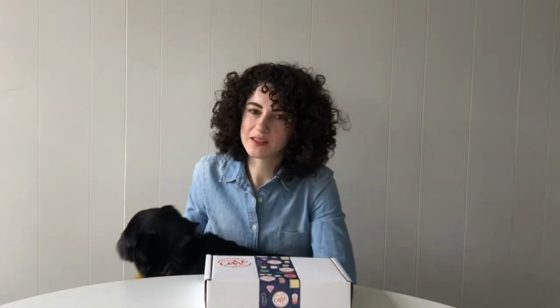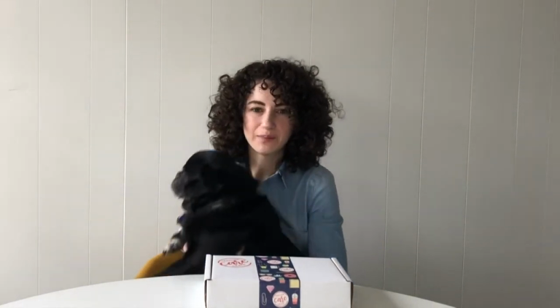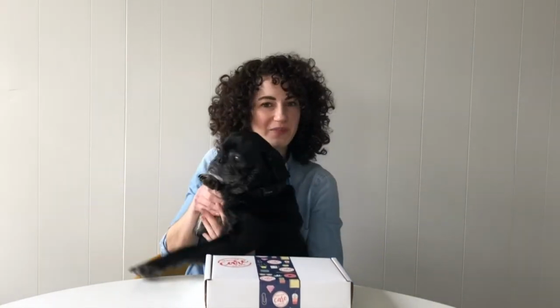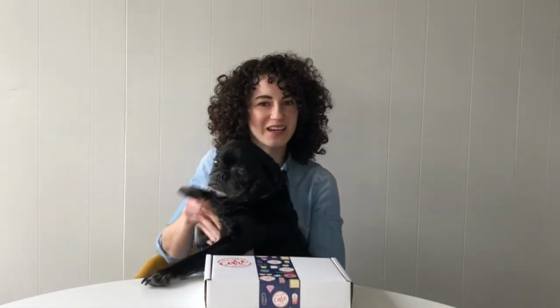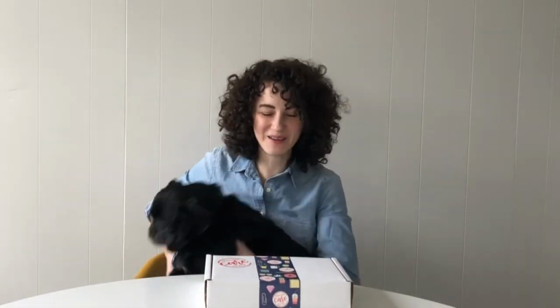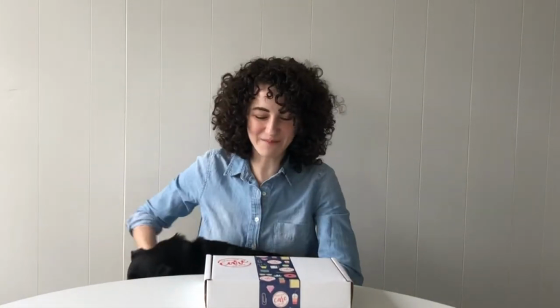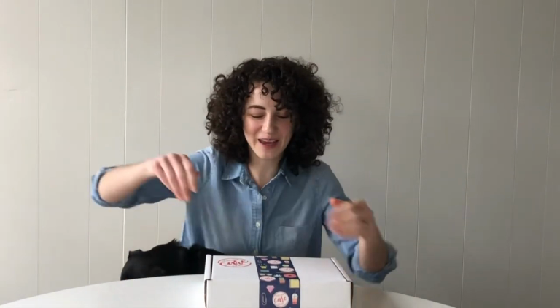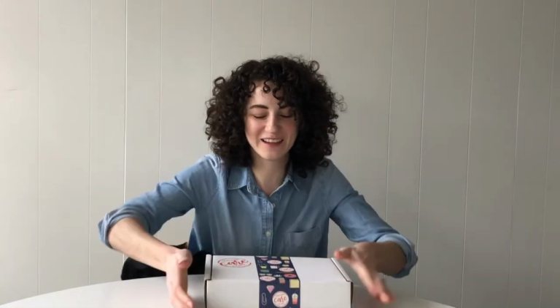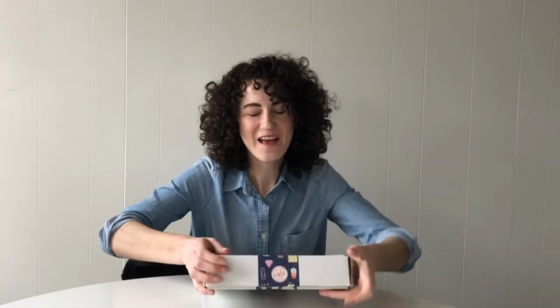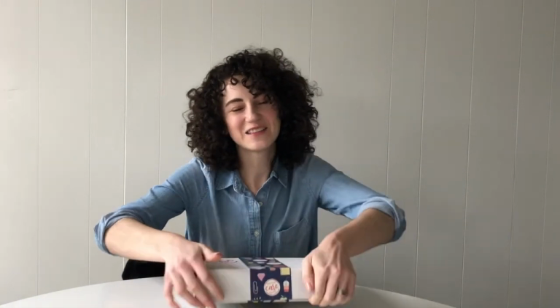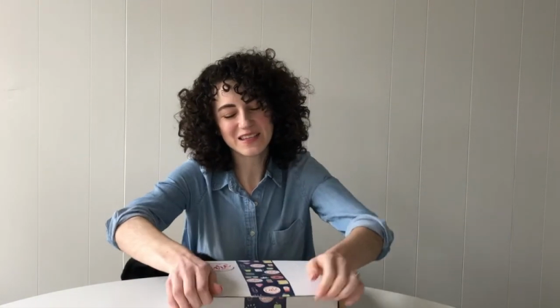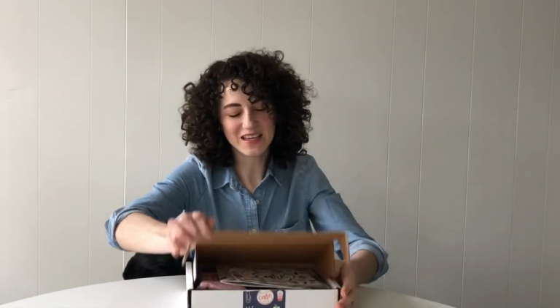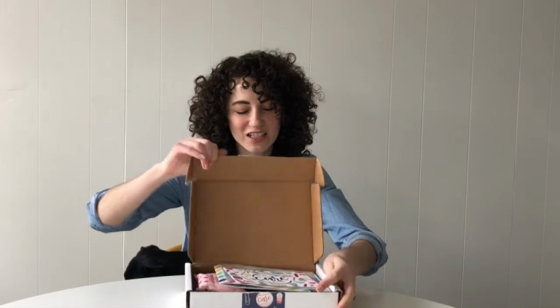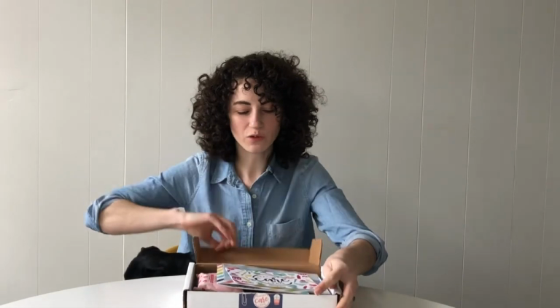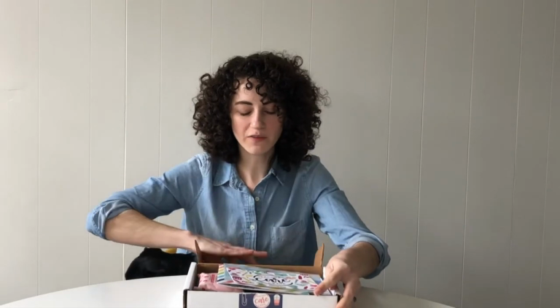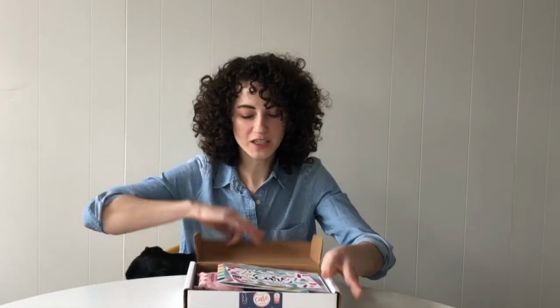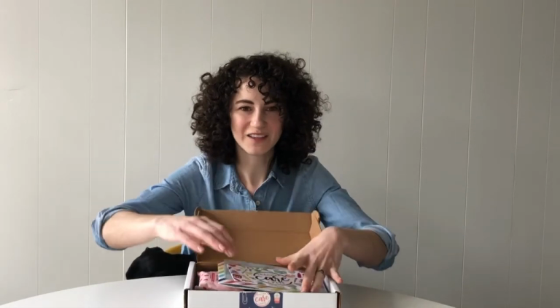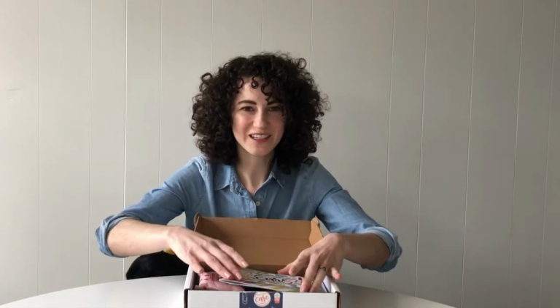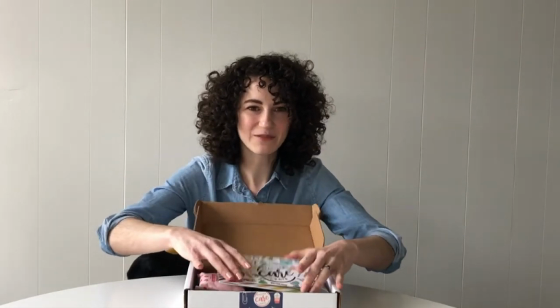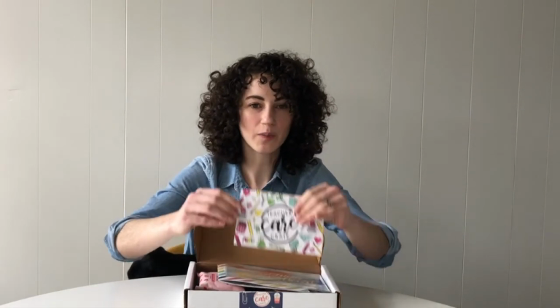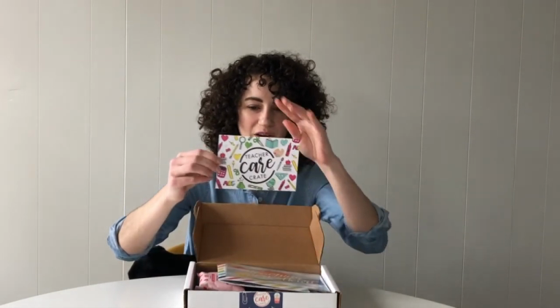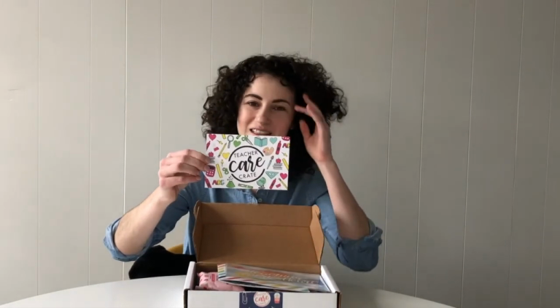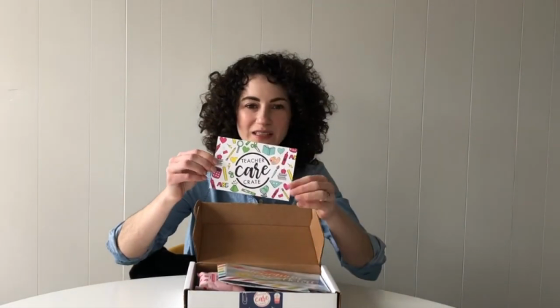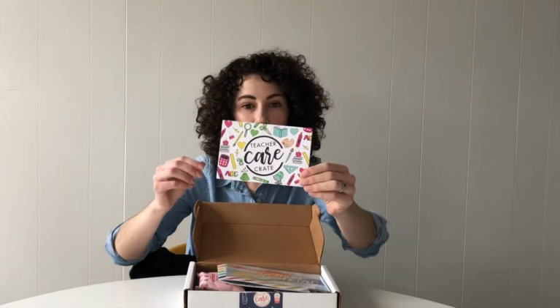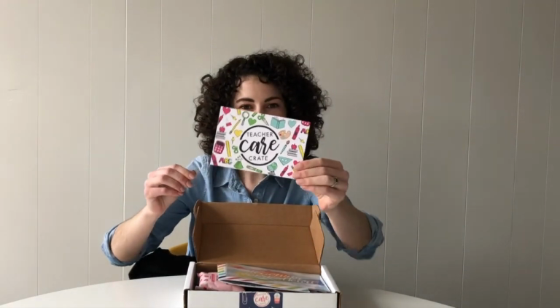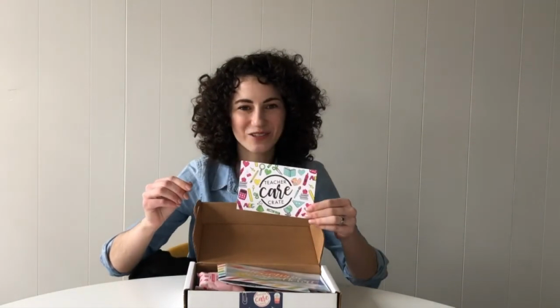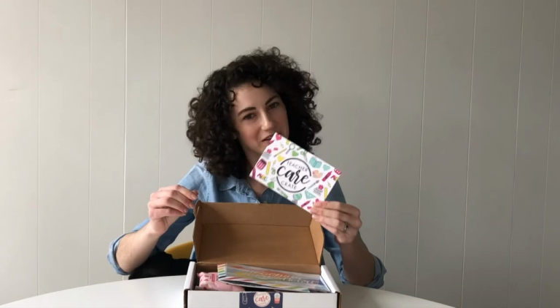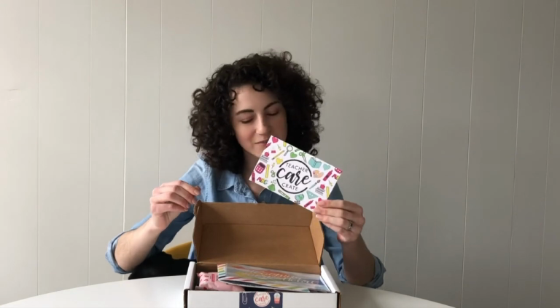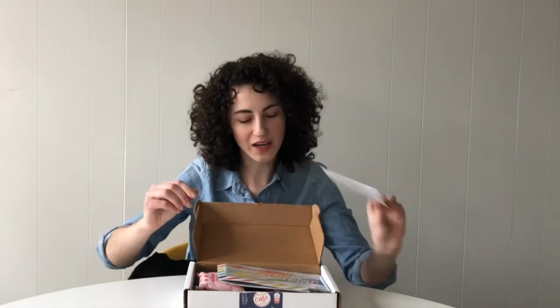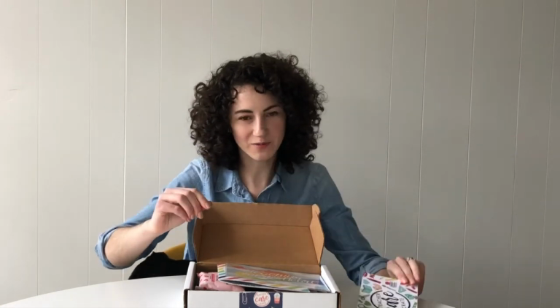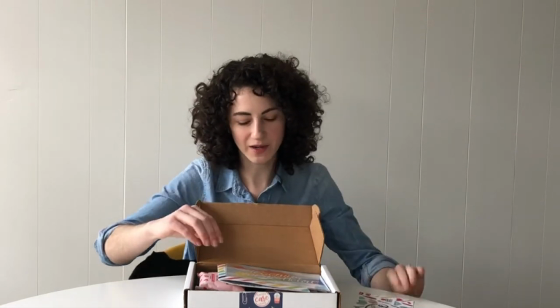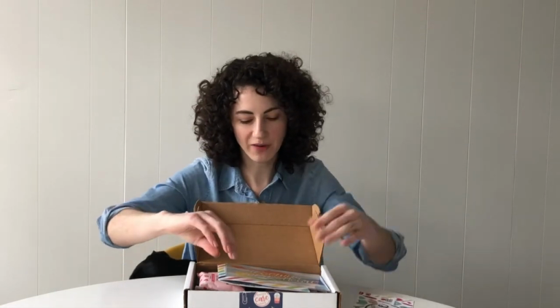This is Hippo — you might see him pop up occasionally. This month's theme is Teaching is a Work of Heart, and the first thing you'll see when you open up your crate is this month's MBO card, which shows you everything that comes in the crate as well as where it came from.